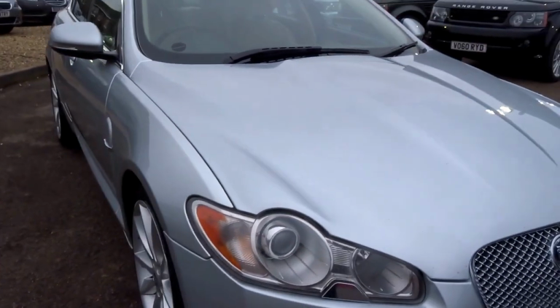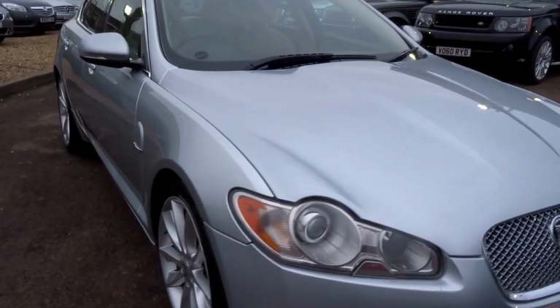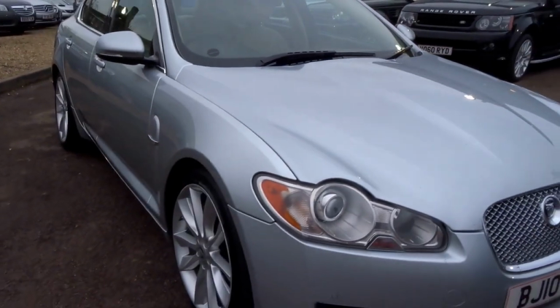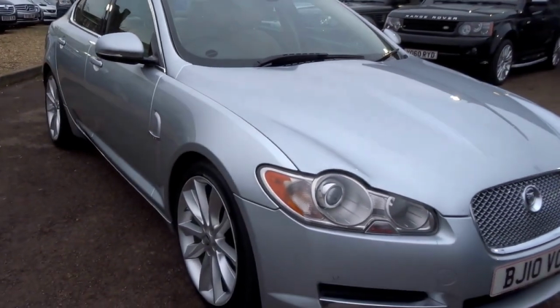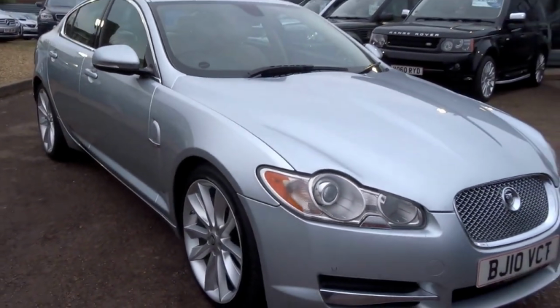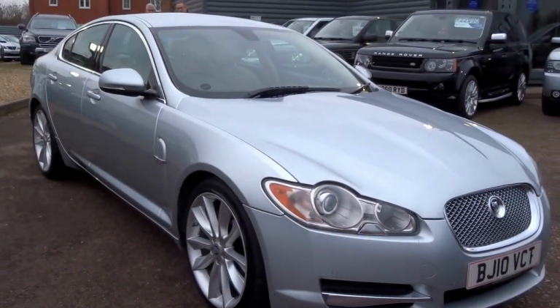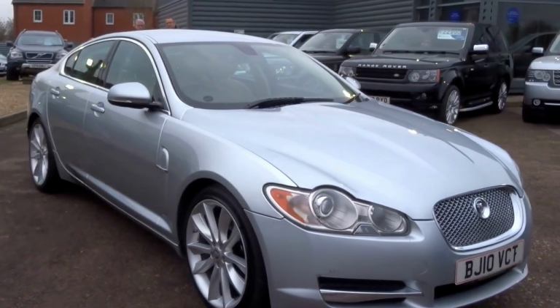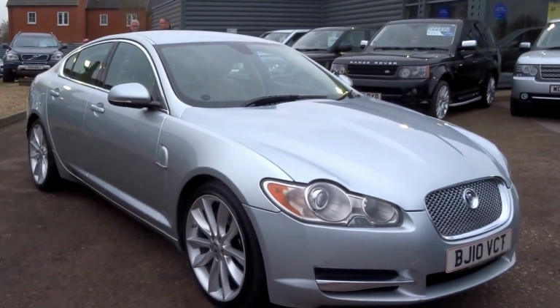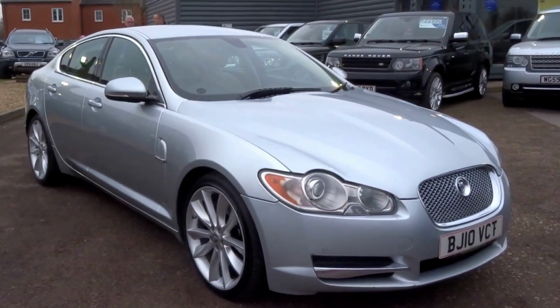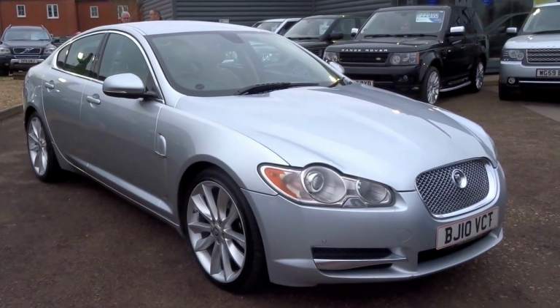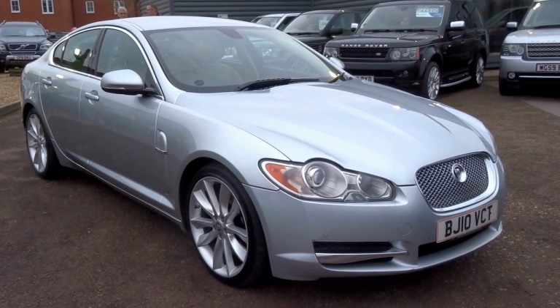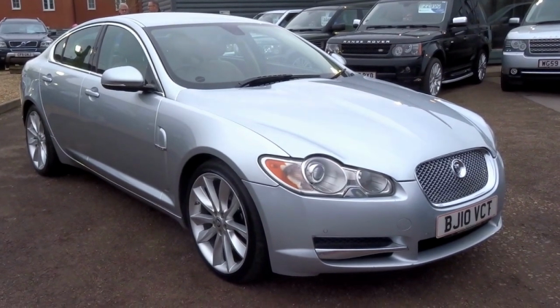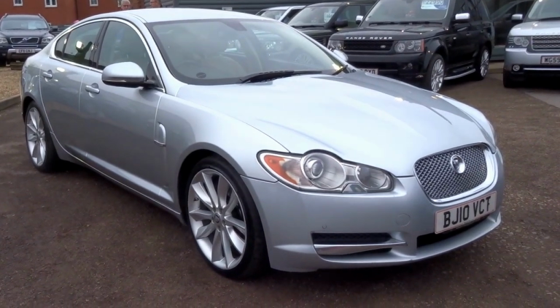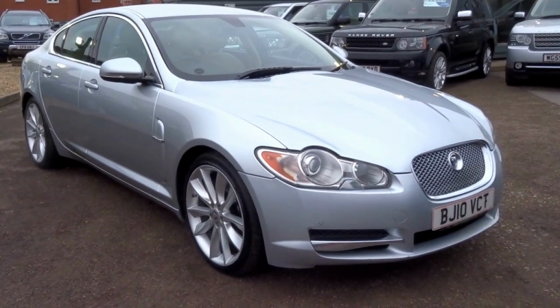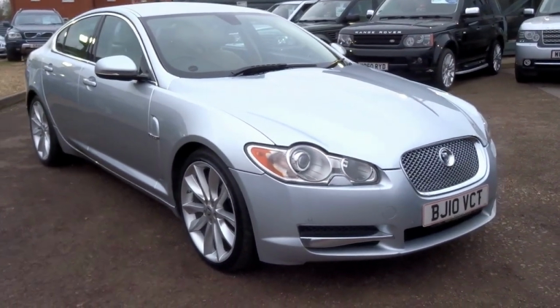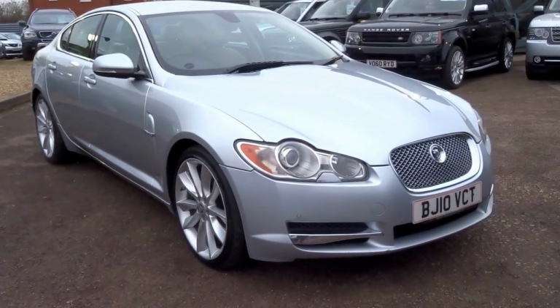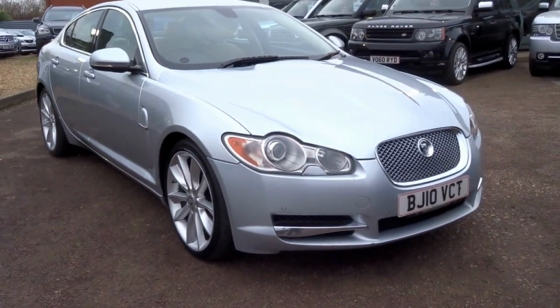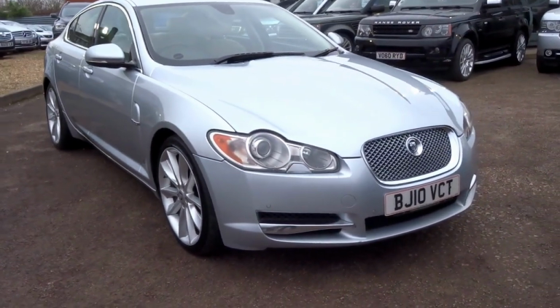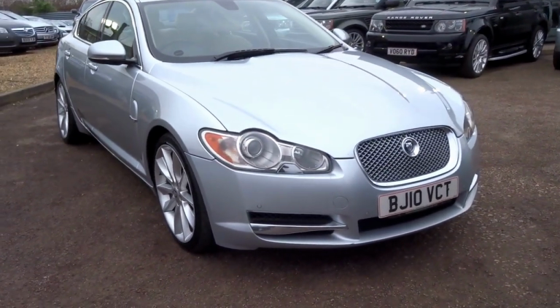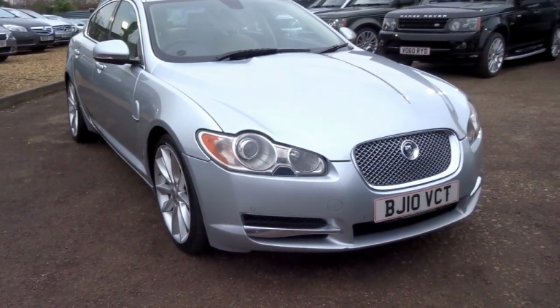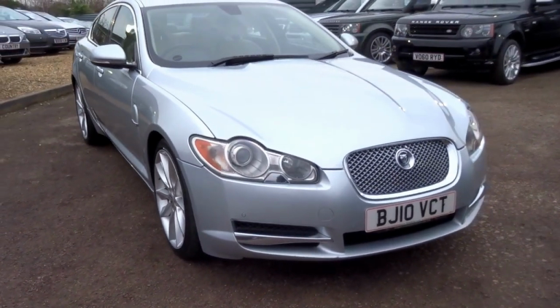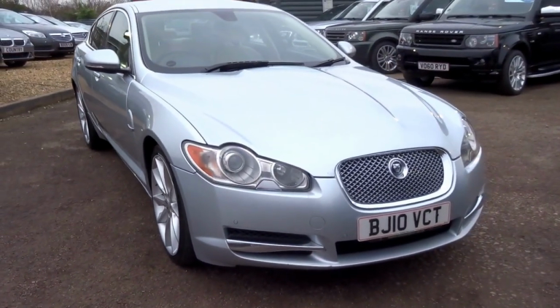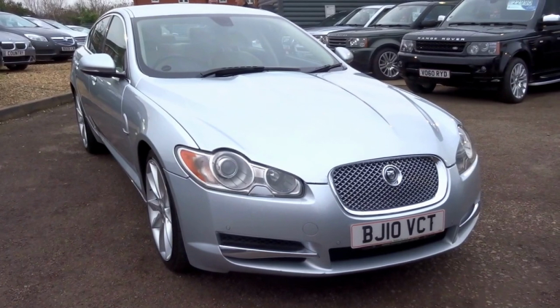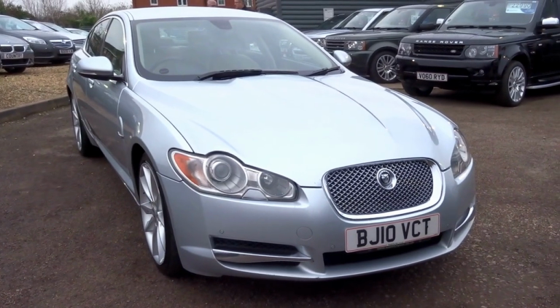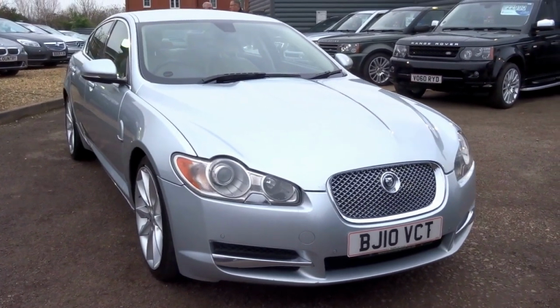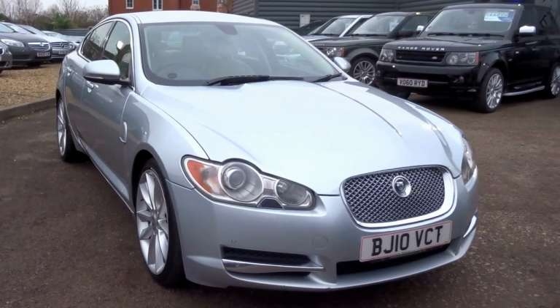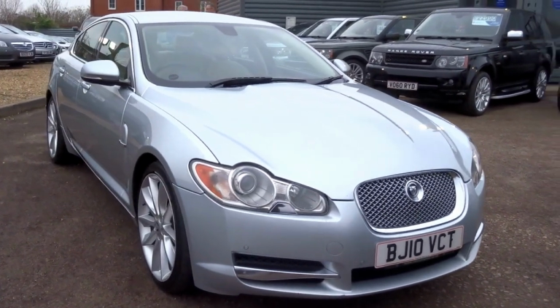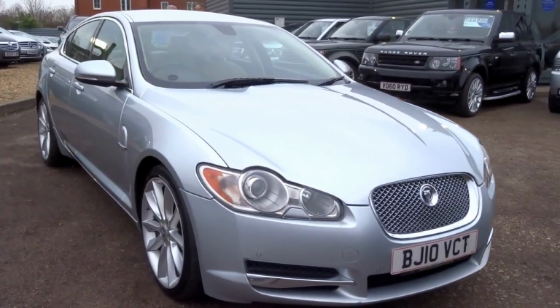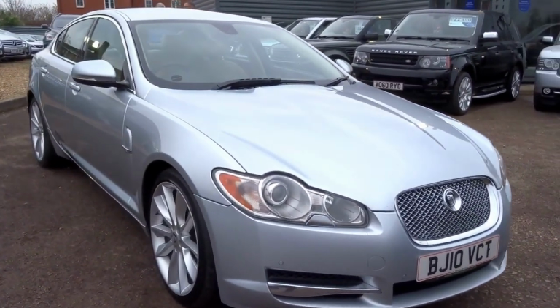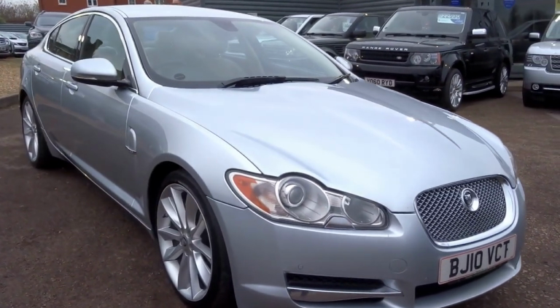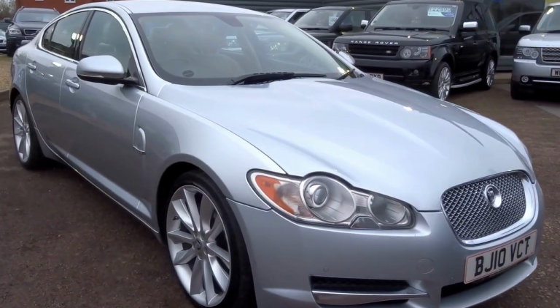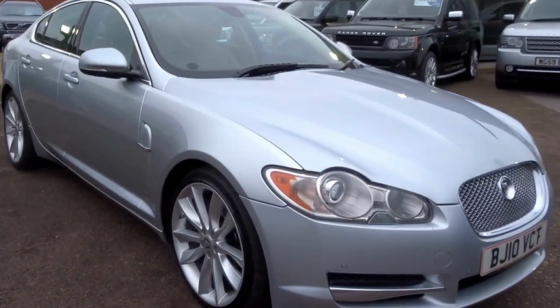Believe it or not, this car is just £7,790. If you'd like to arrange a viewing on this vehicle, give me a call — my name is George, my telephone number is 01926 267813.